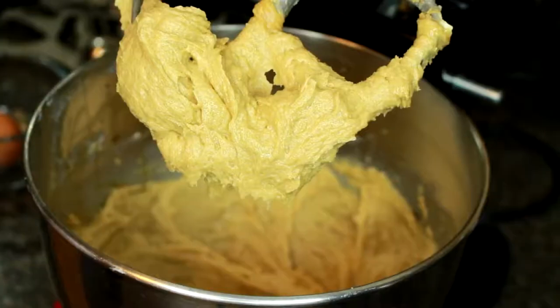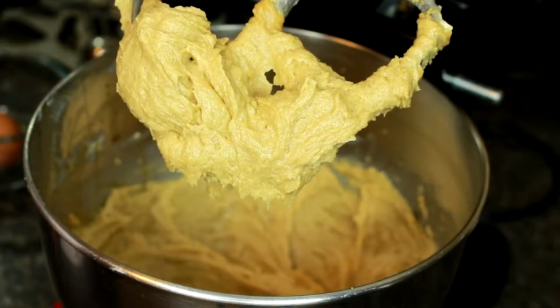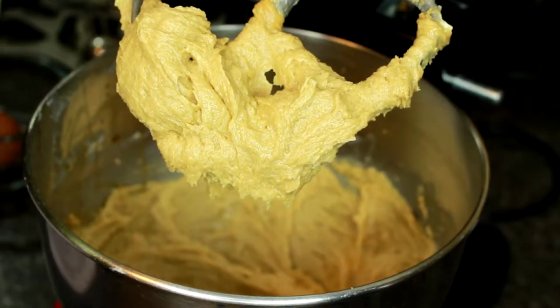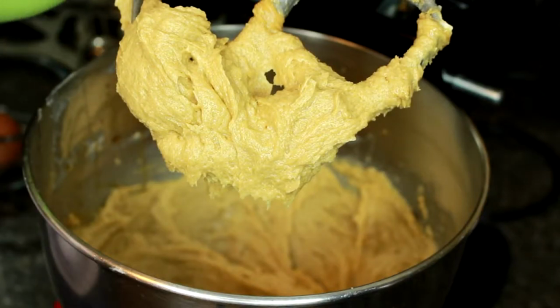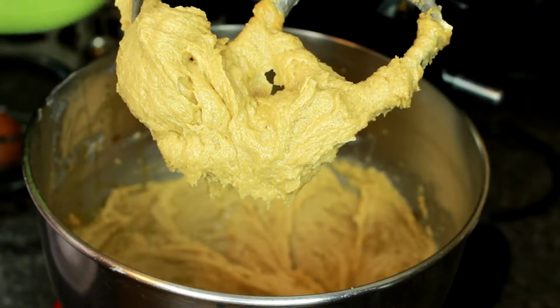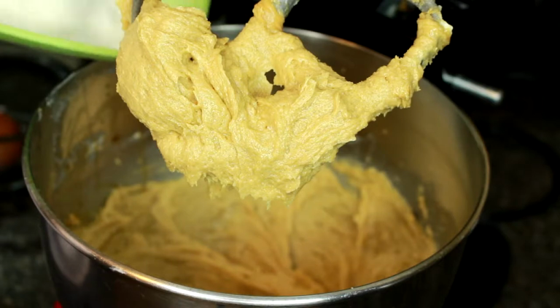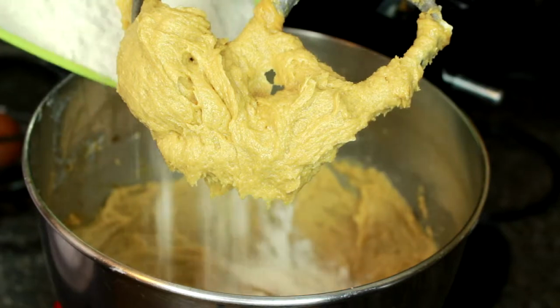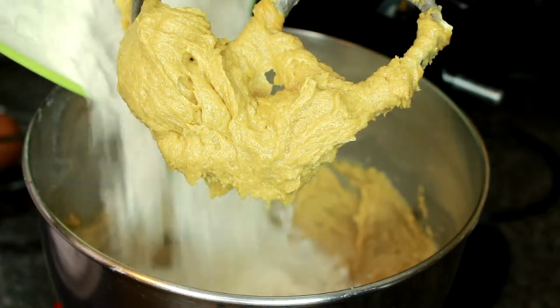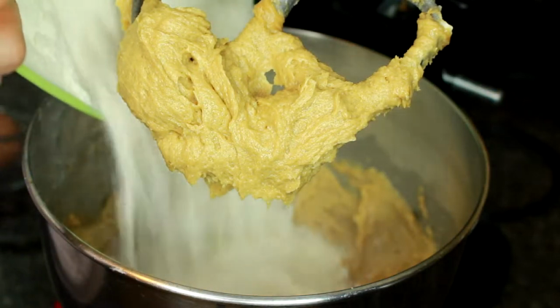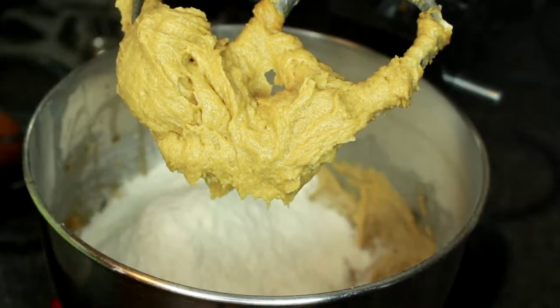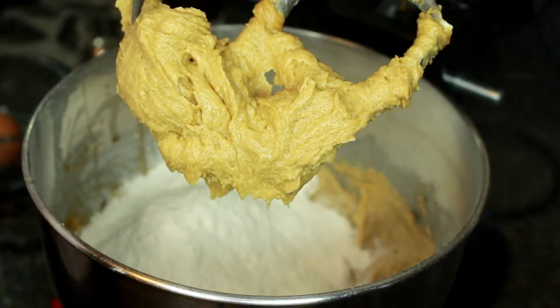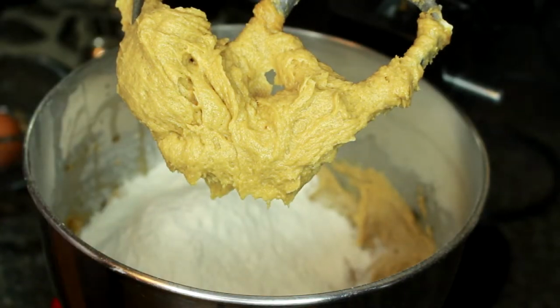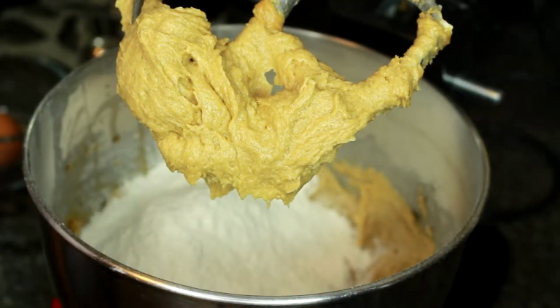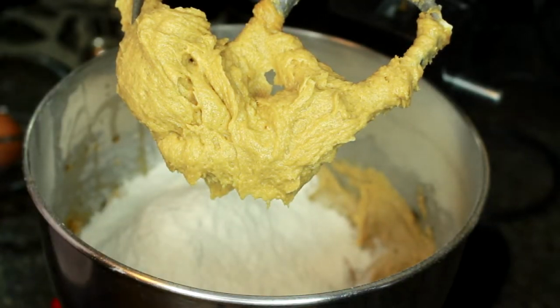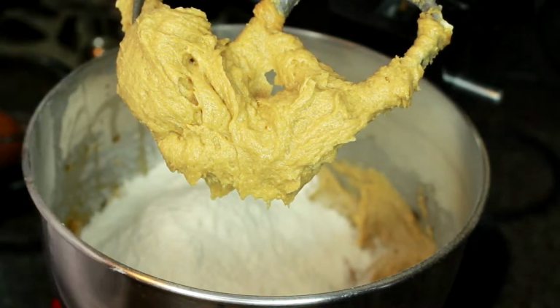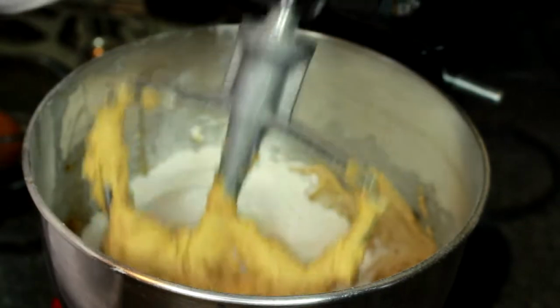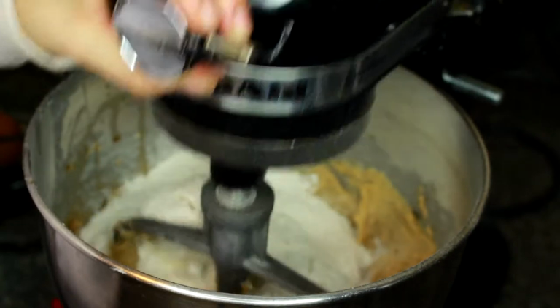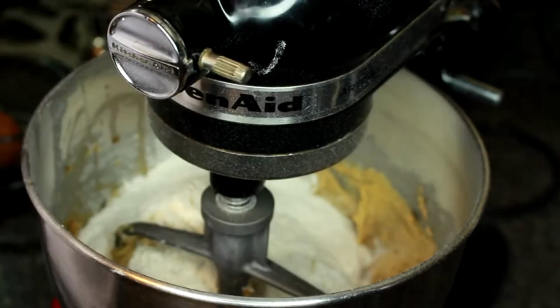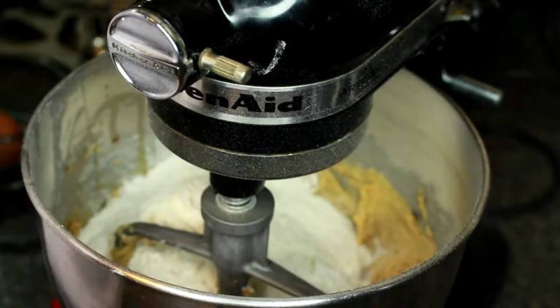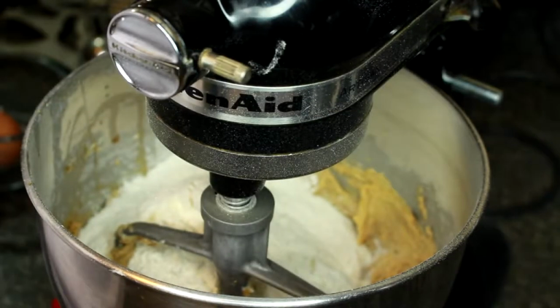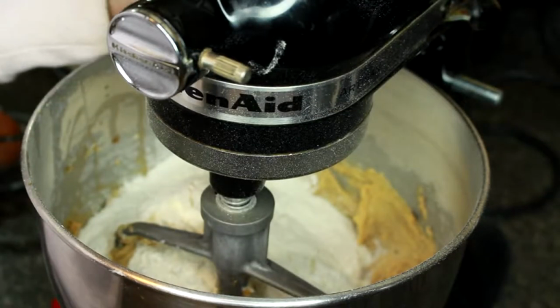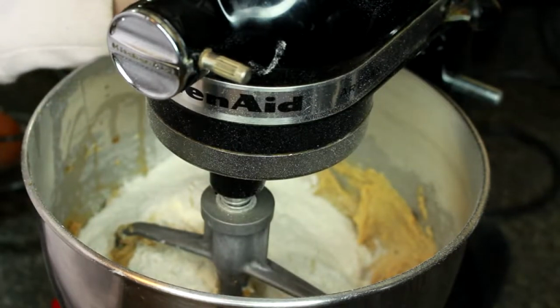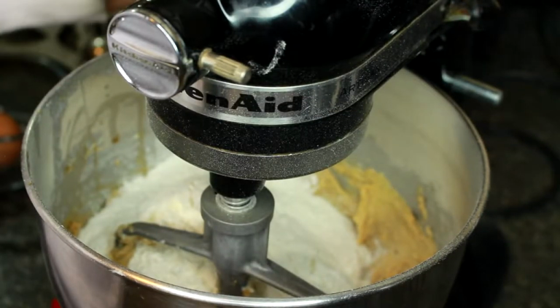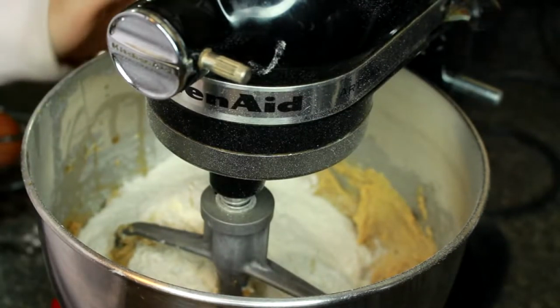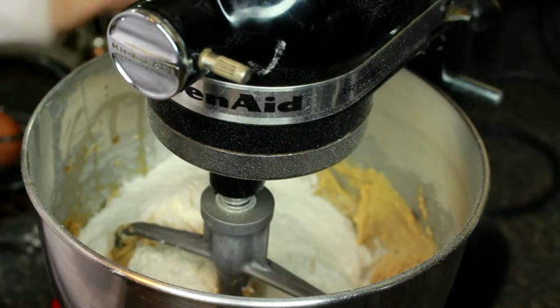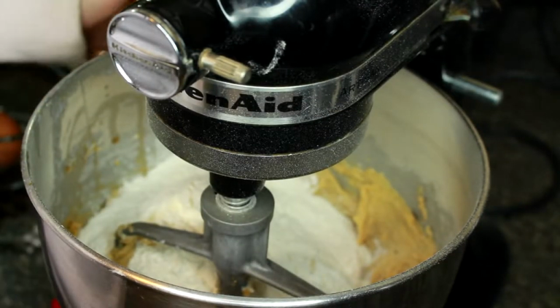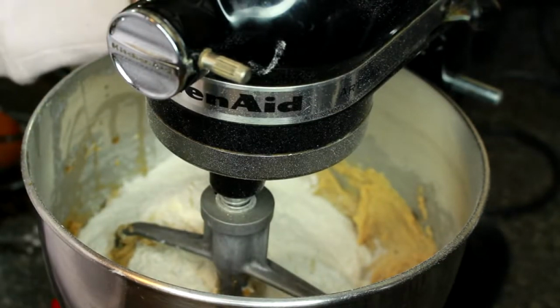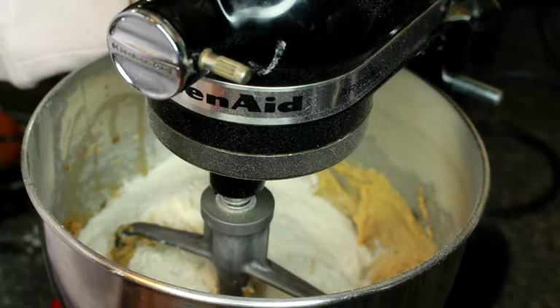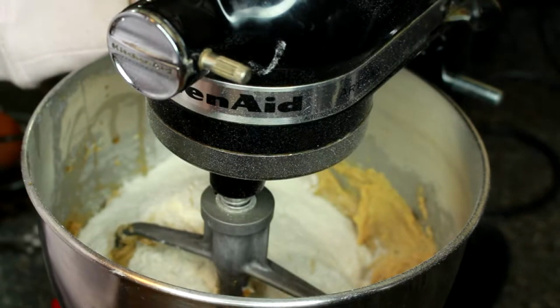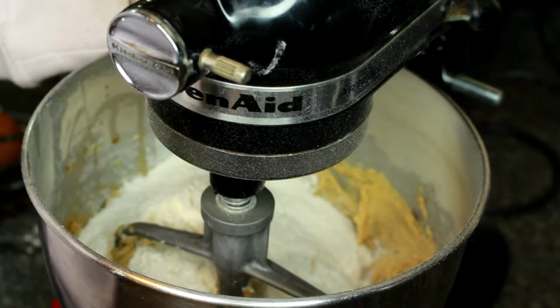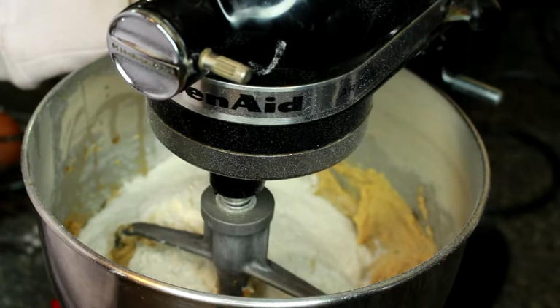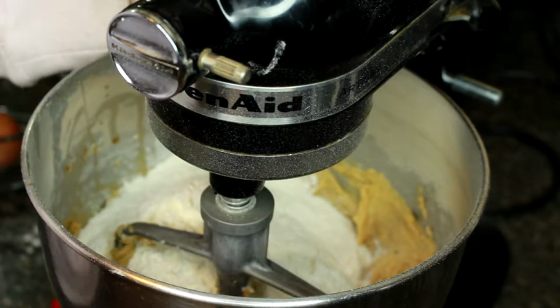Now it is time to add the flour. I like to add my flour and baking soda and all my other dry ingredients all at once when I'm doing a small batch of cookies, and then I mix it on a really low speed. By mixing it on a really low speed, it prevents the flour from flying back up into my face.